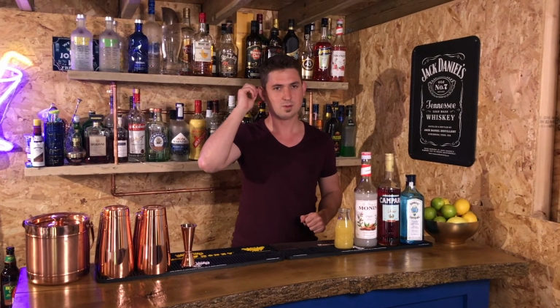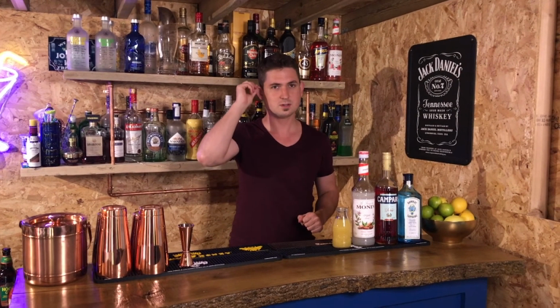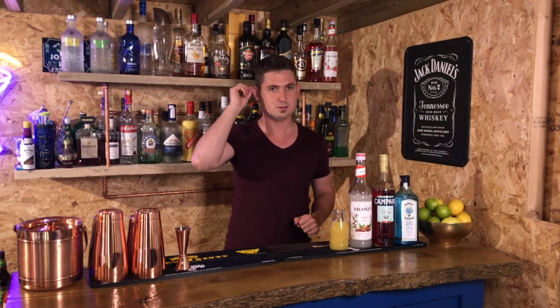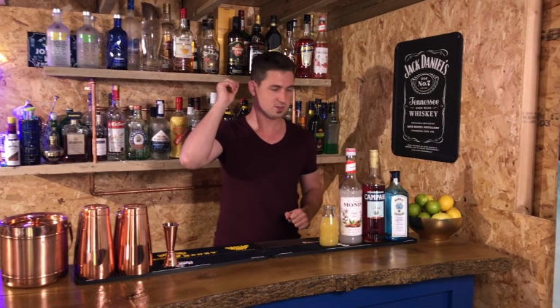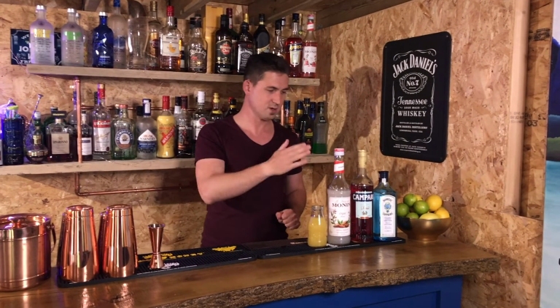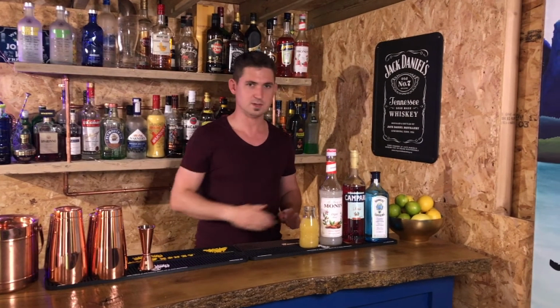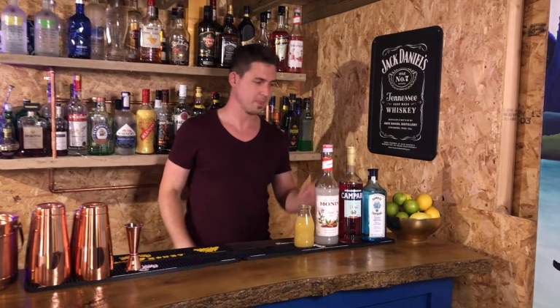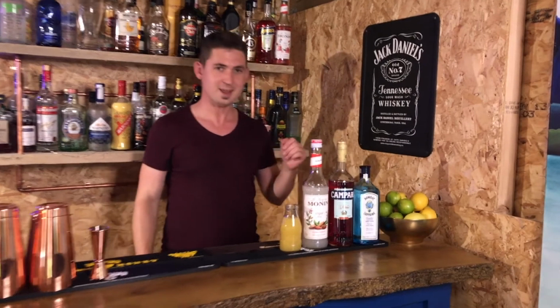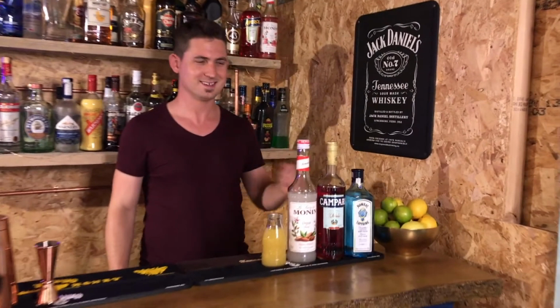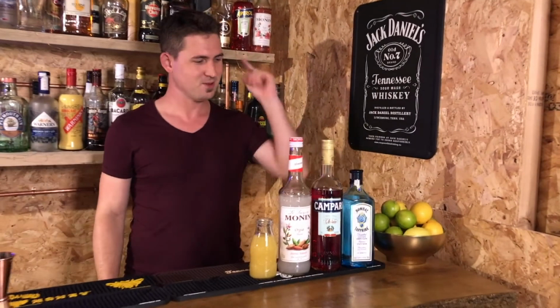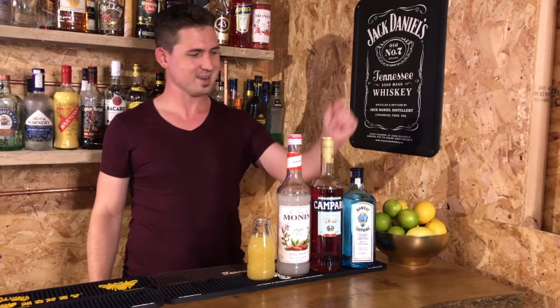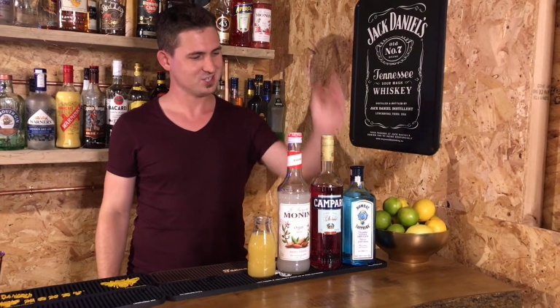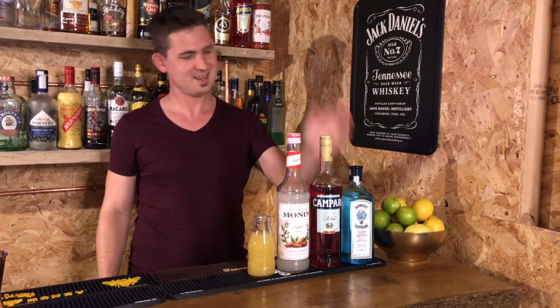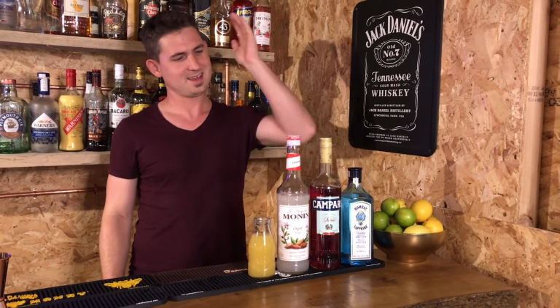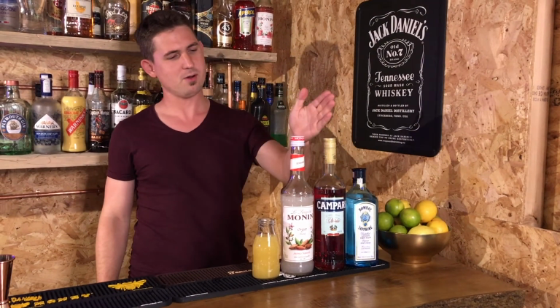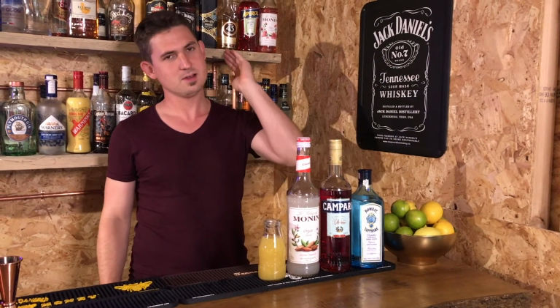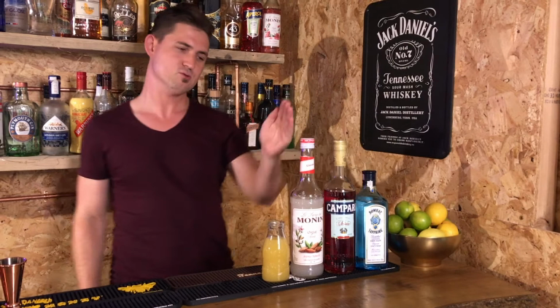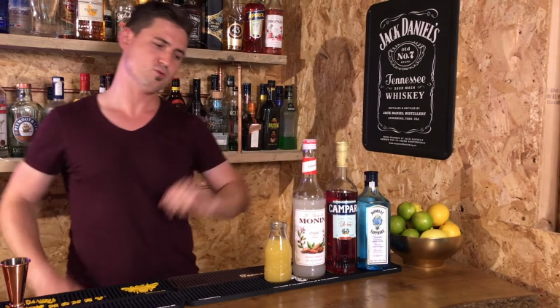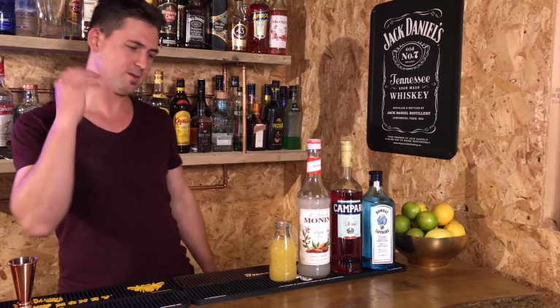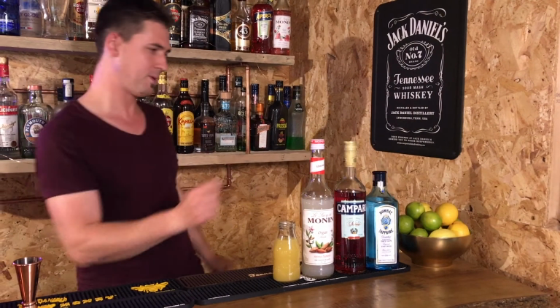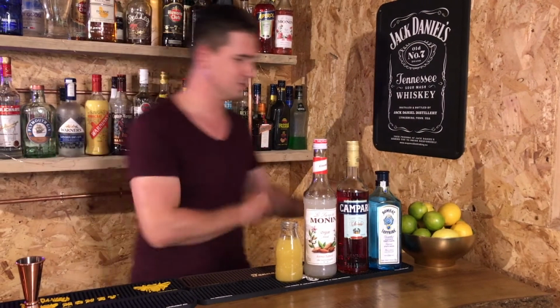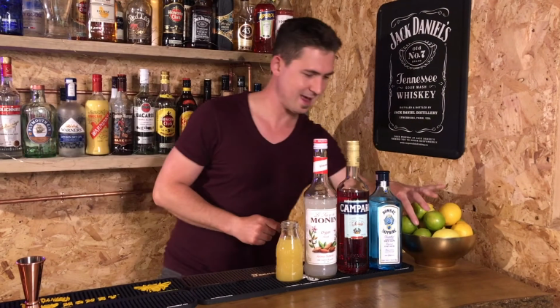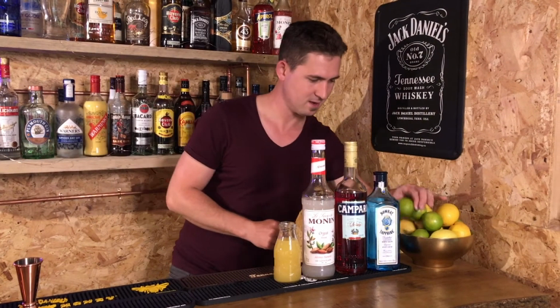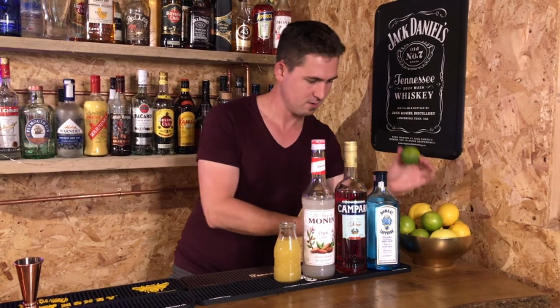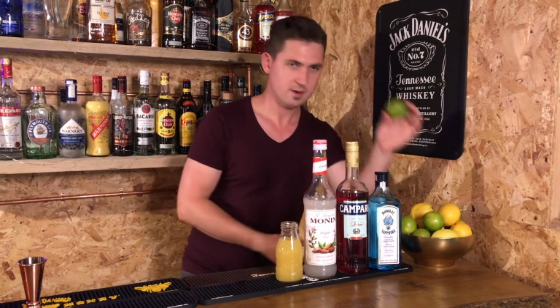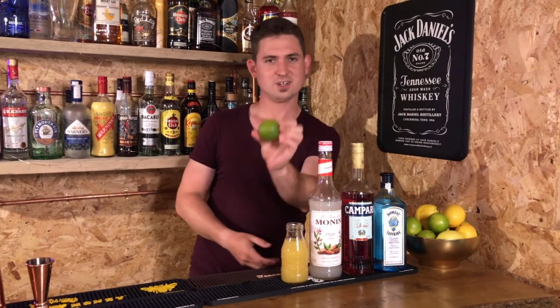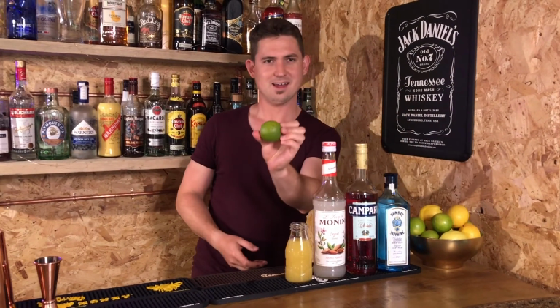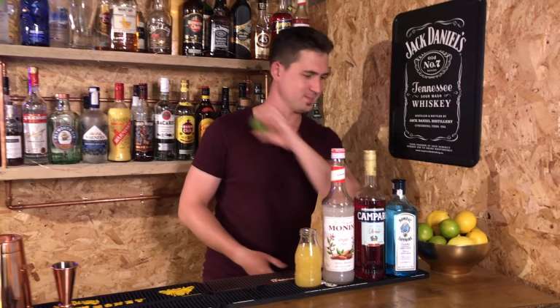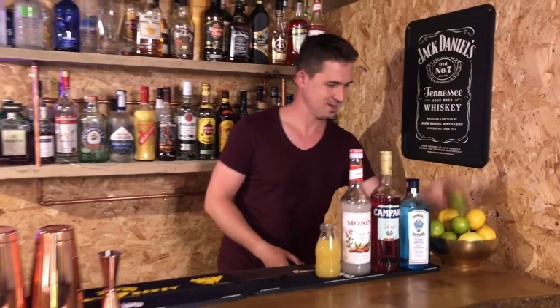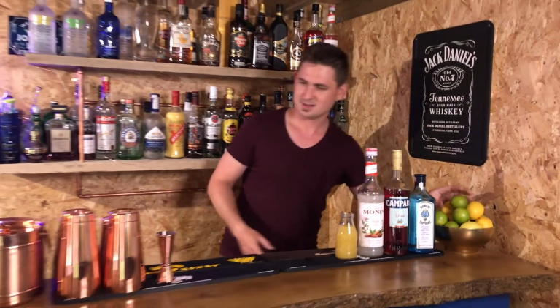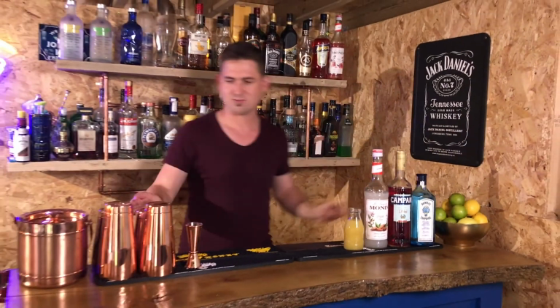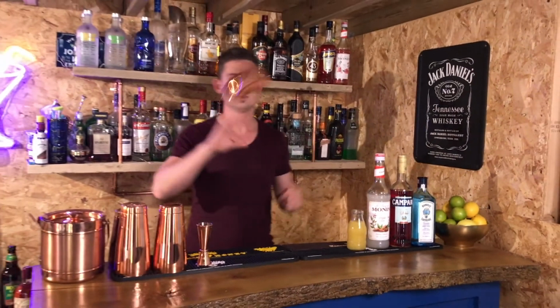You are going to need: gin, Campari, orgeat syrup, pineapple juice, and some fresh lime.